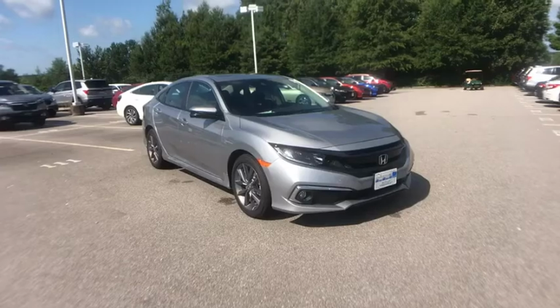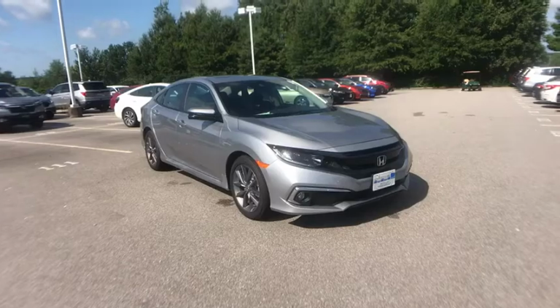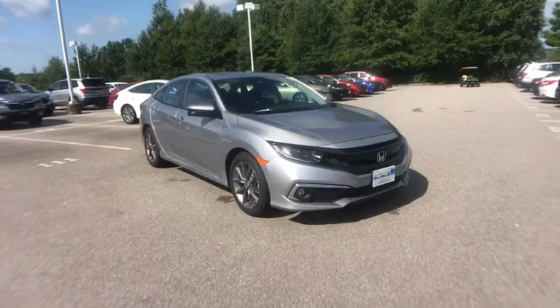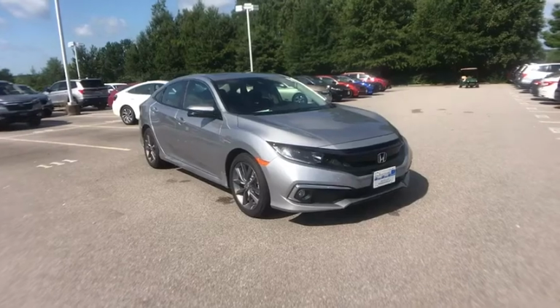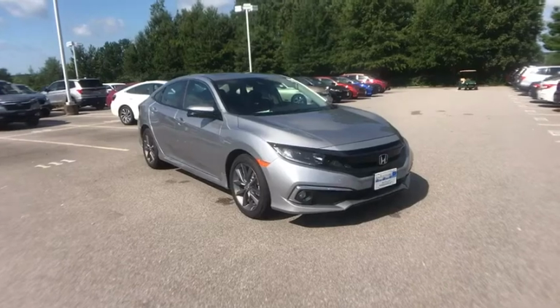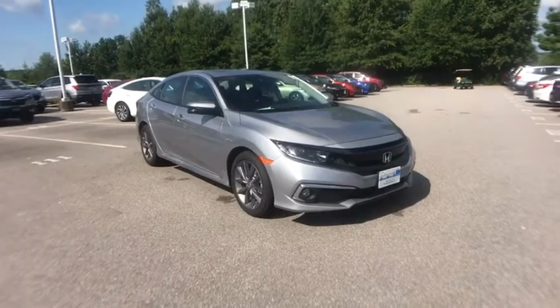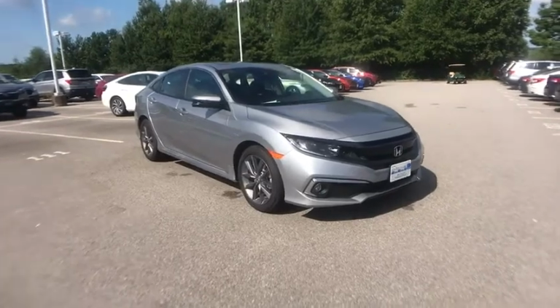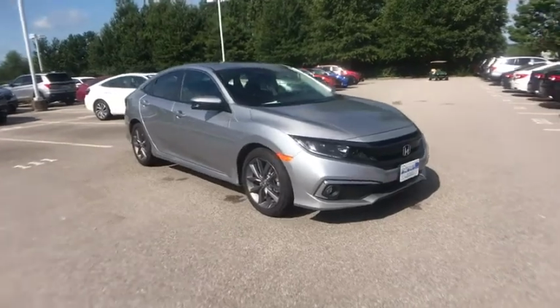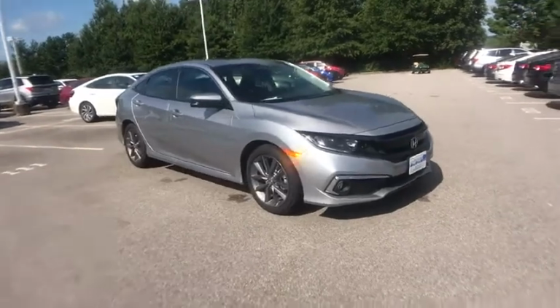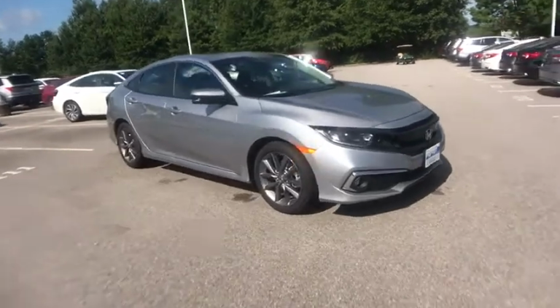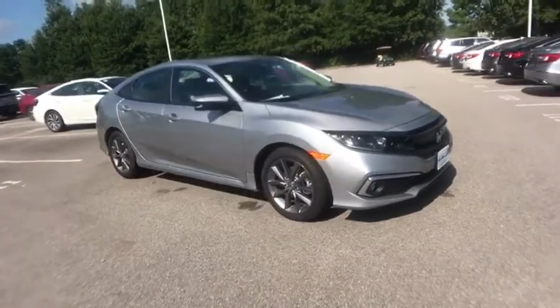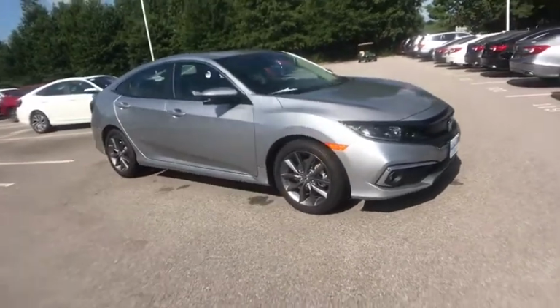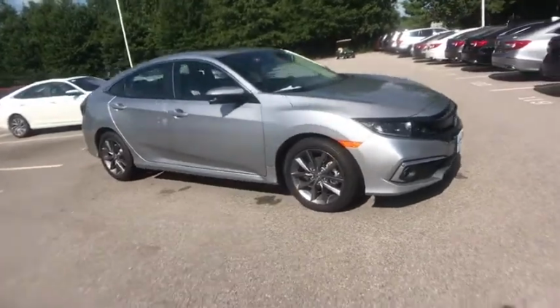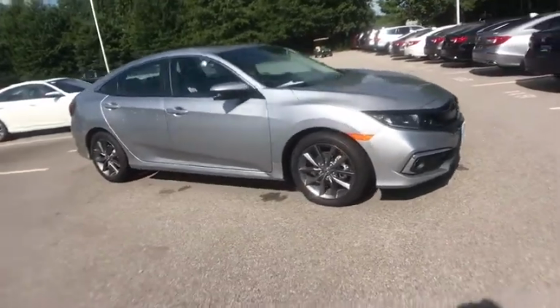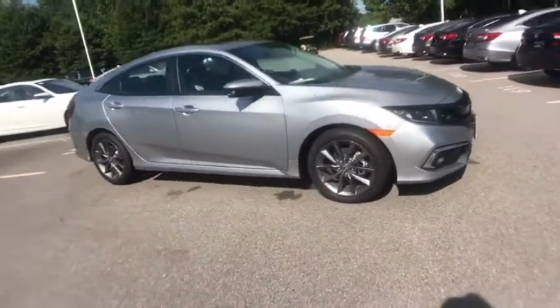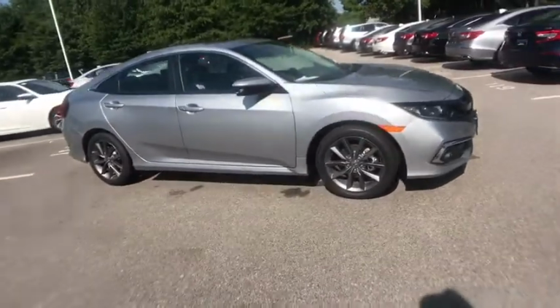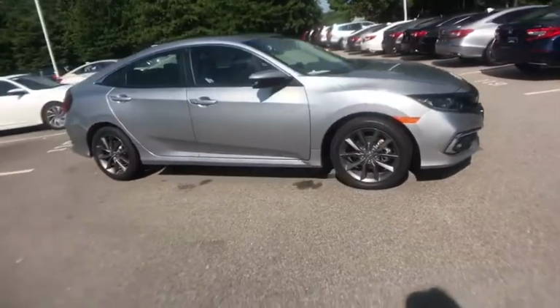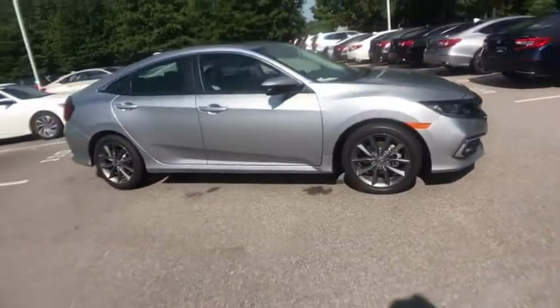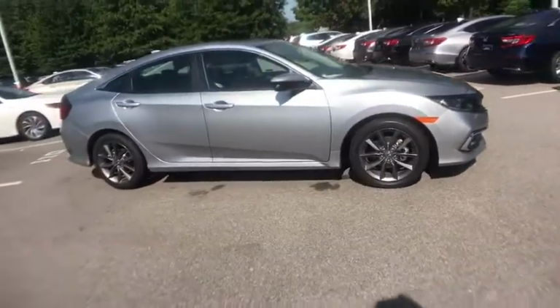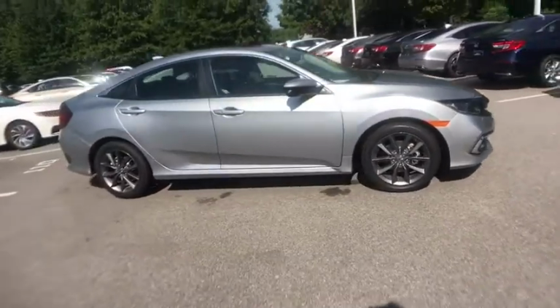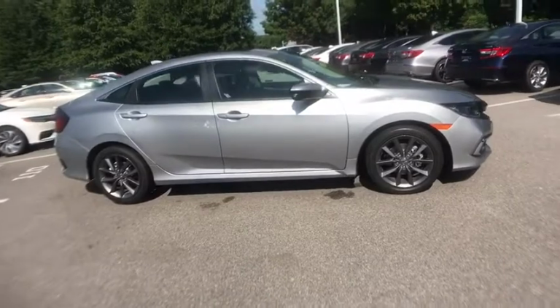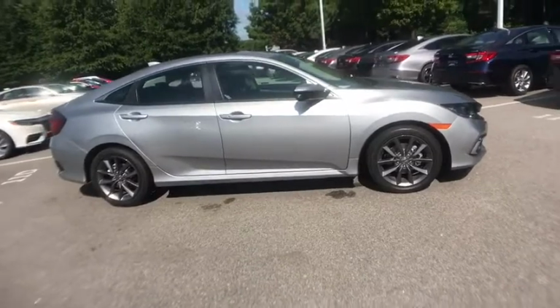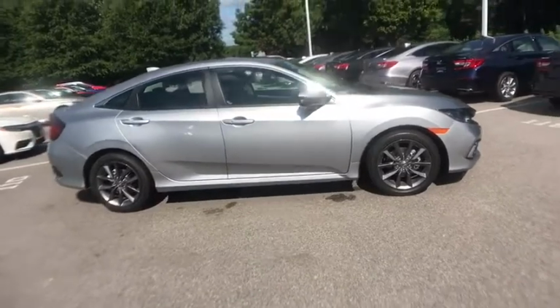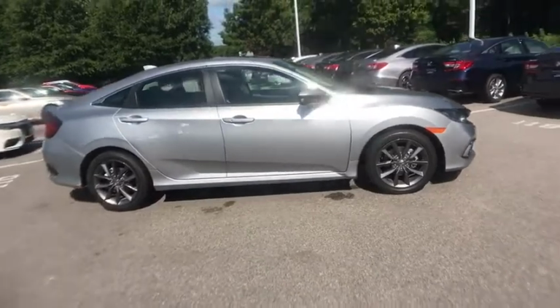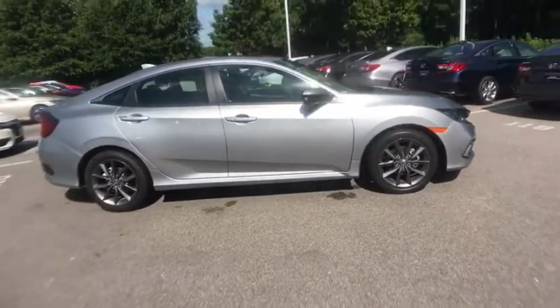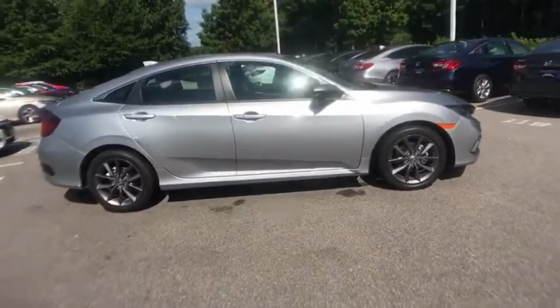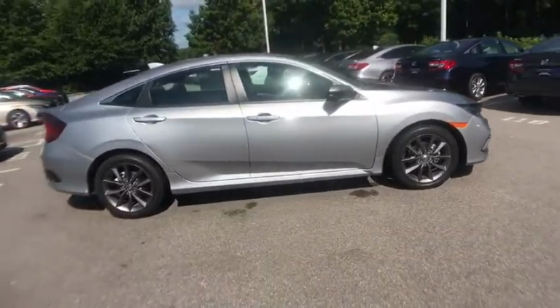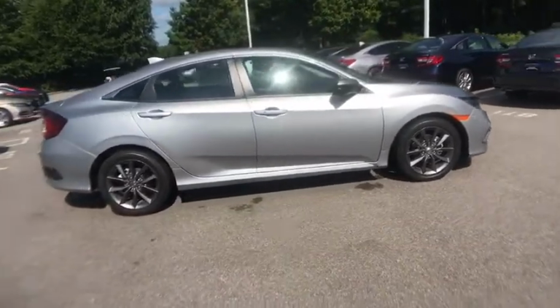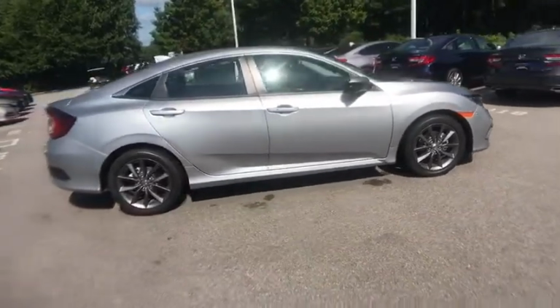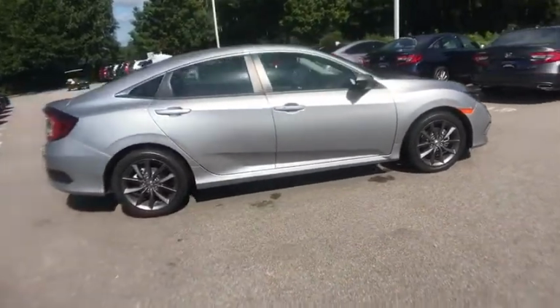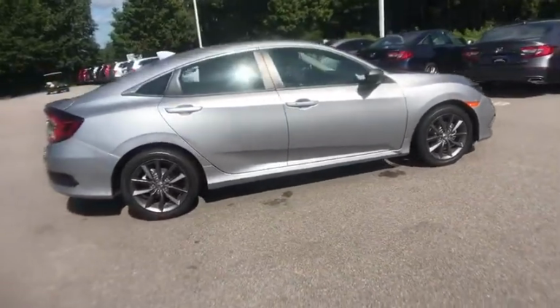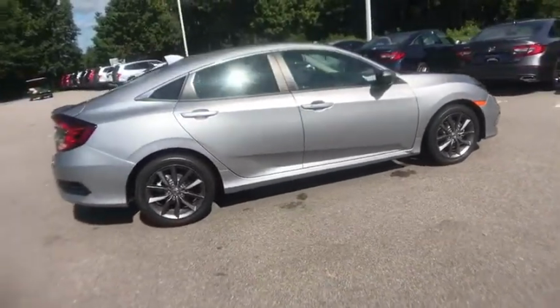Make a great choice today with the 2020 Honda Civic. Practical, awesome gas mileage, and incredibly reliable.